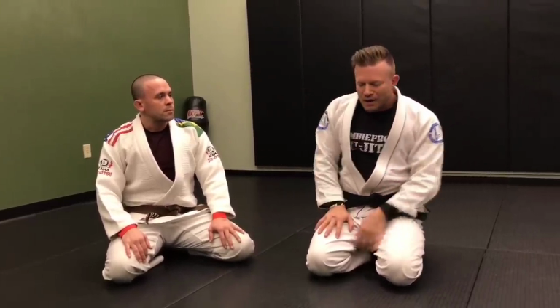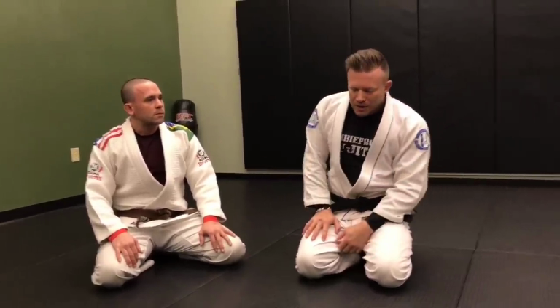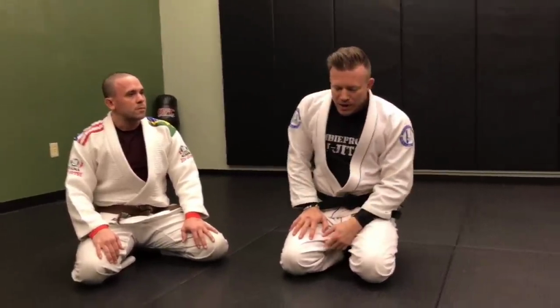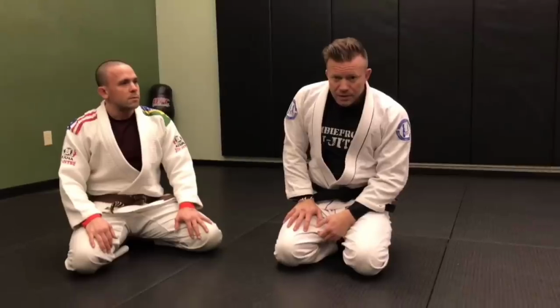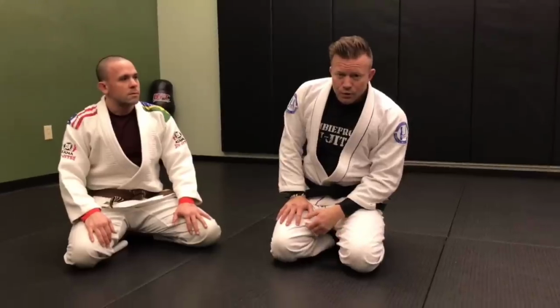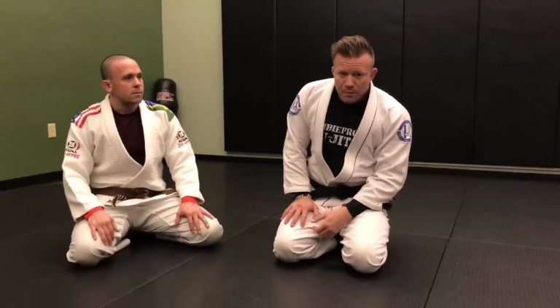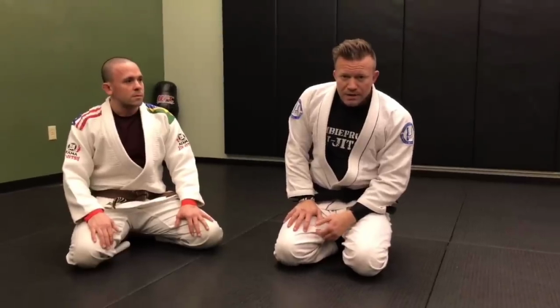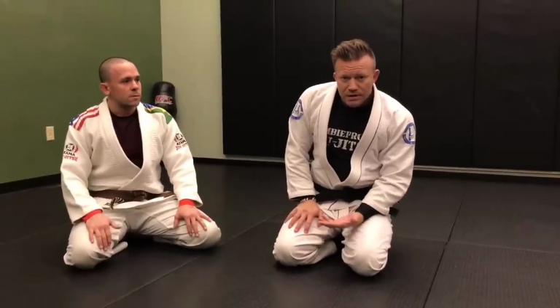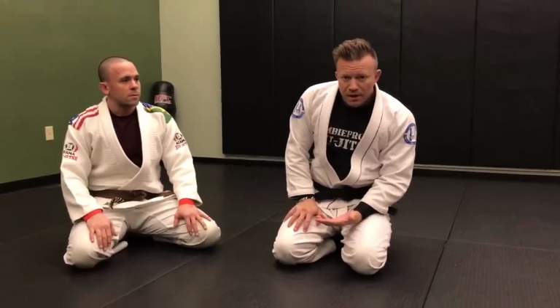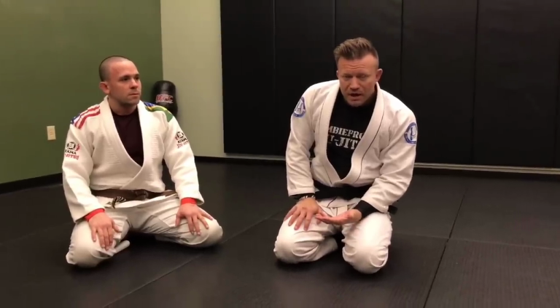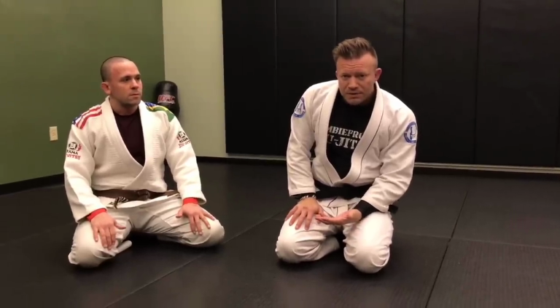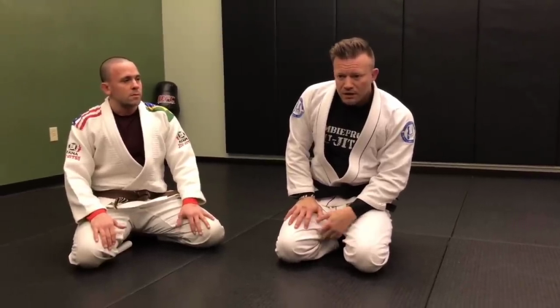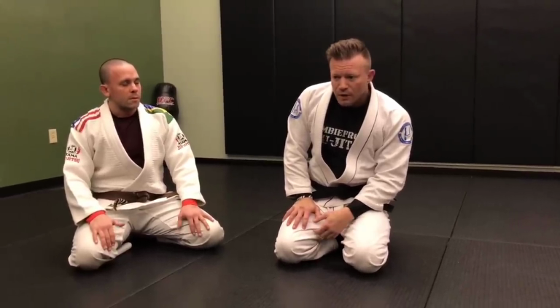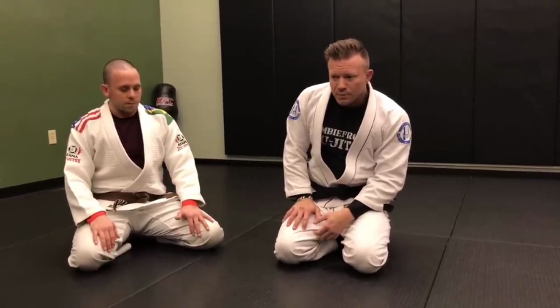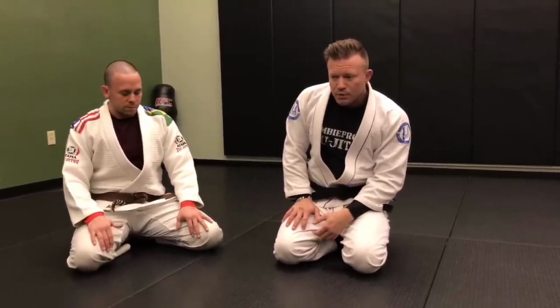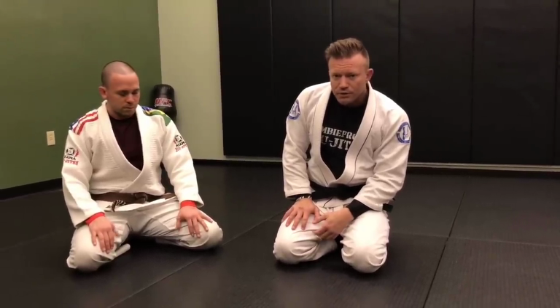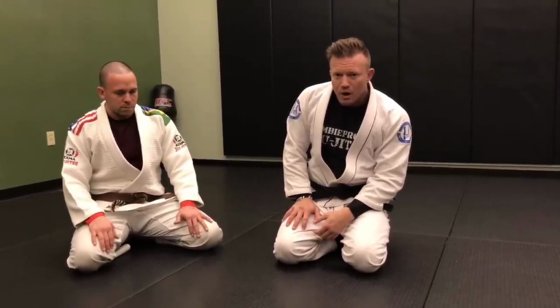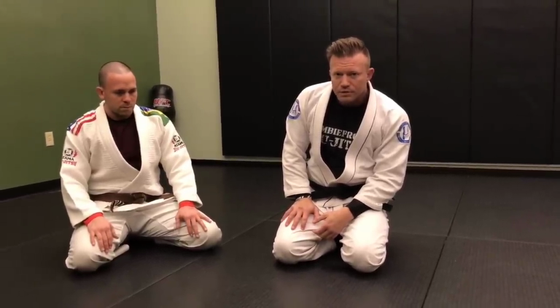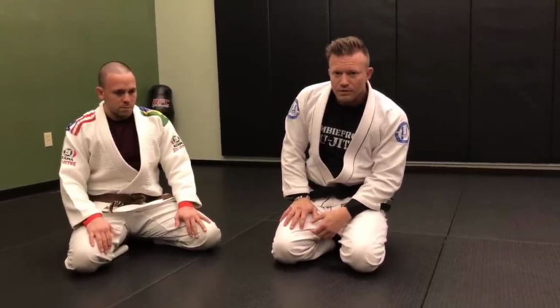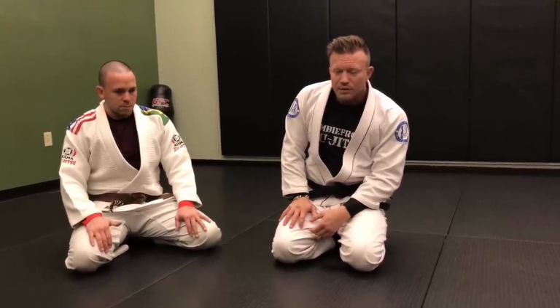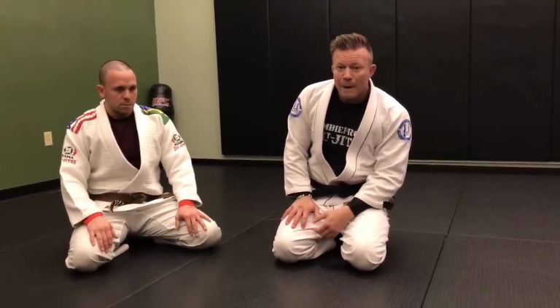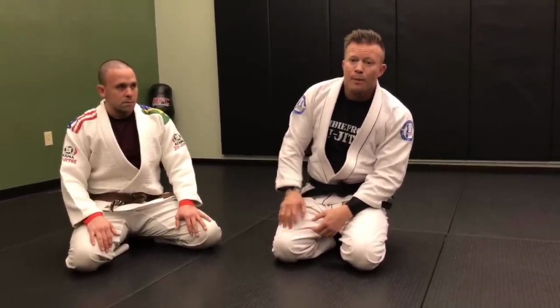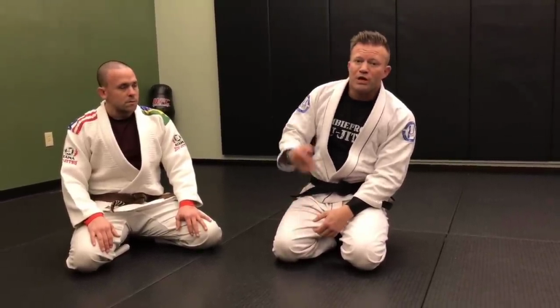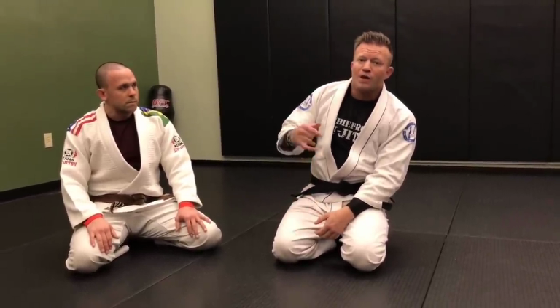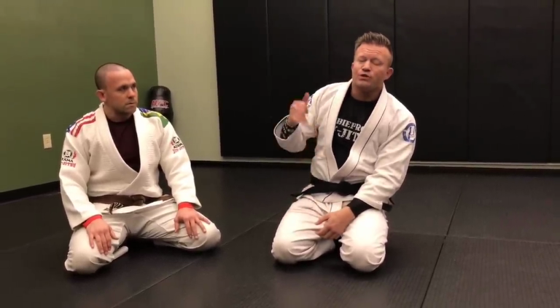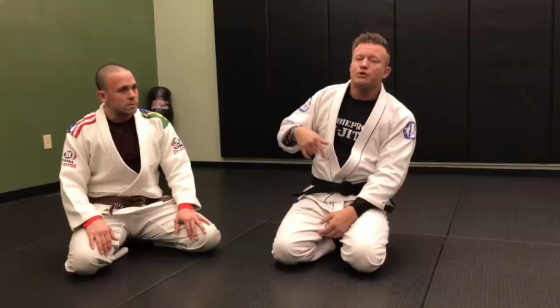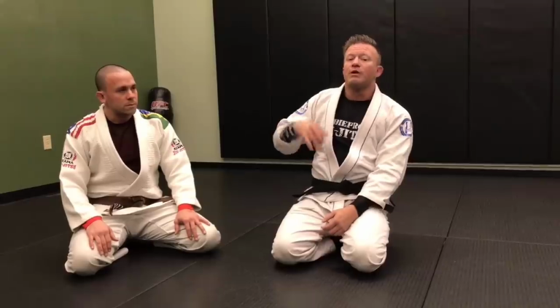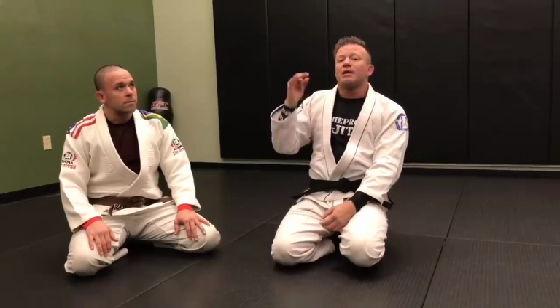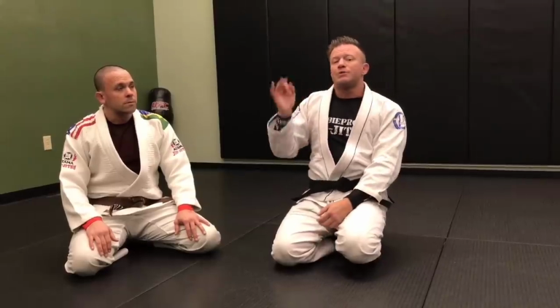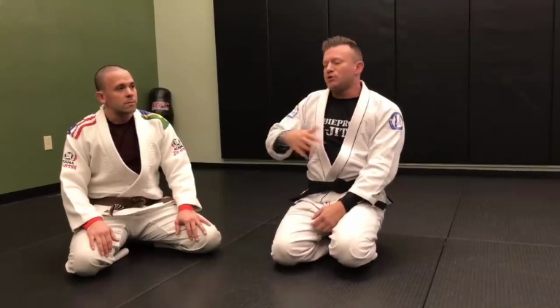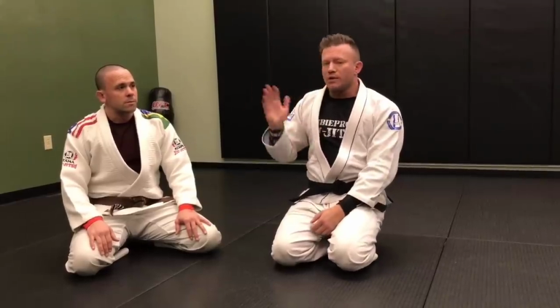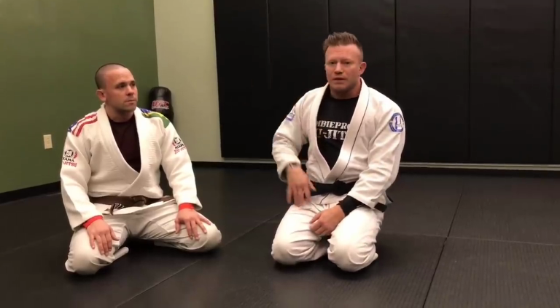Anyway guys, let me know what you think about these knee on belly escapes, and if you have some other good ones or comments, let me know too. I appreciate you watching my Jiu Jitsu channel — like, subscribe, share, all that stuff.